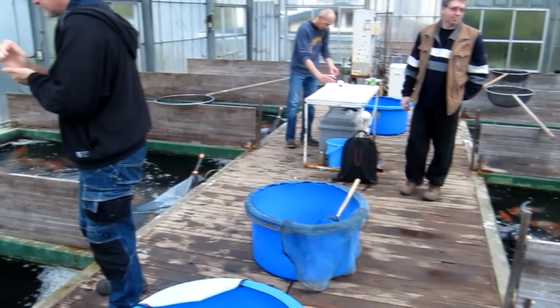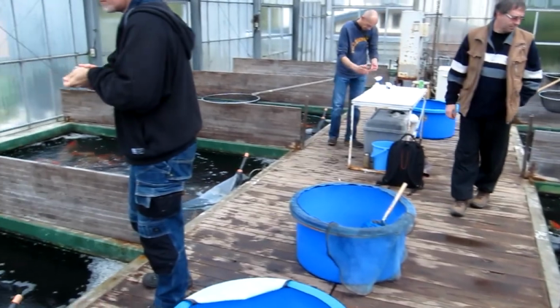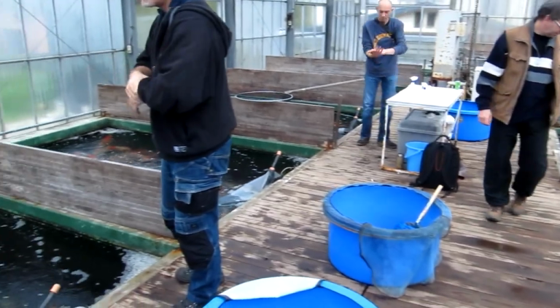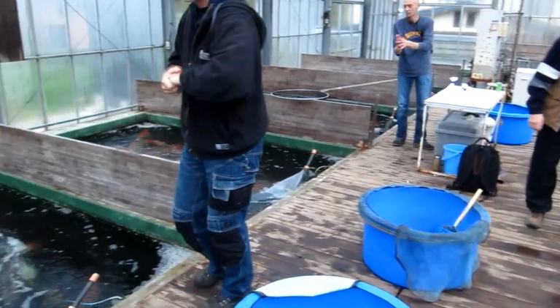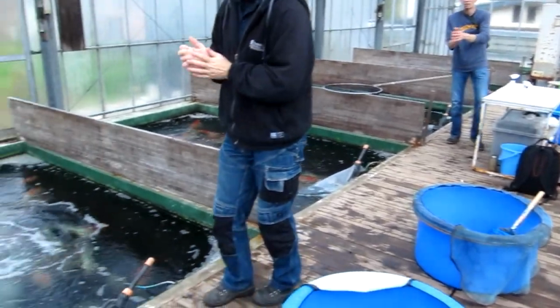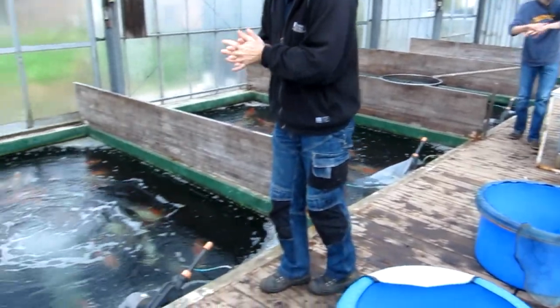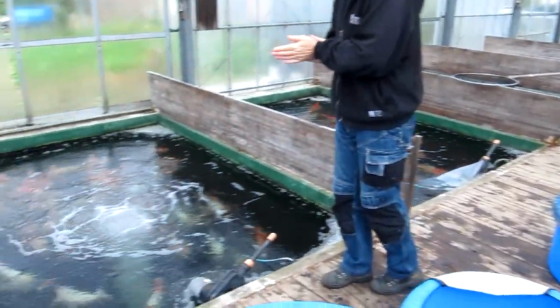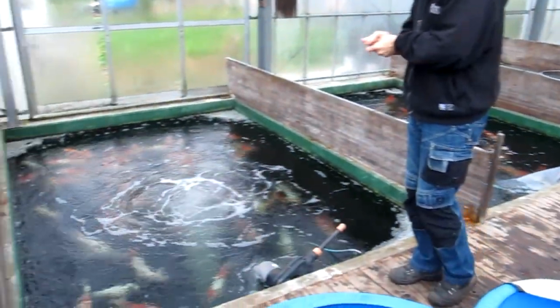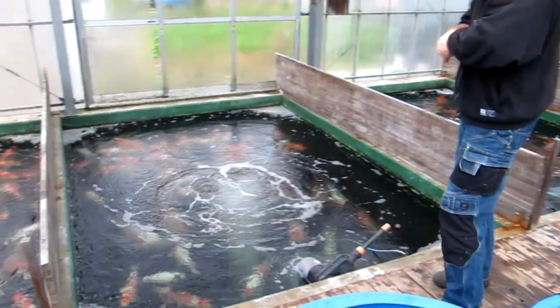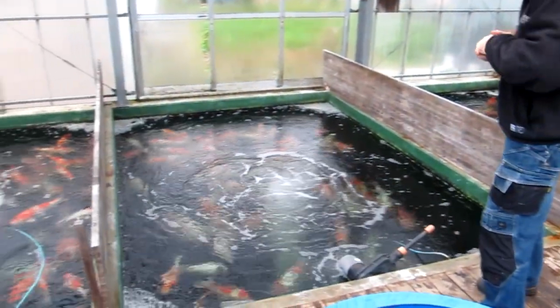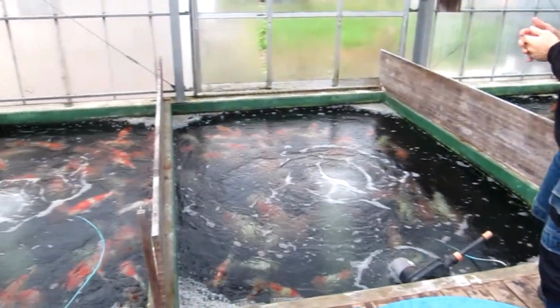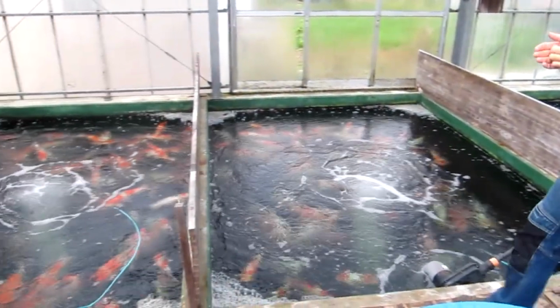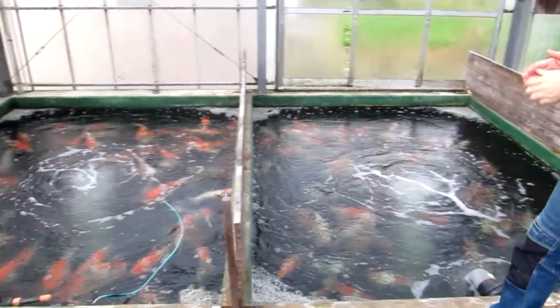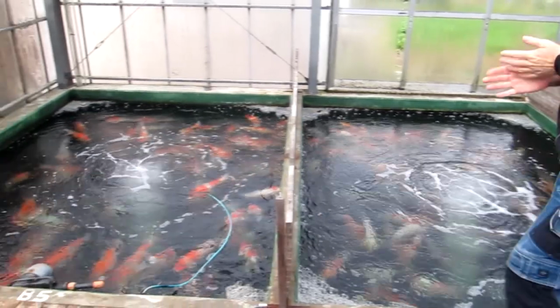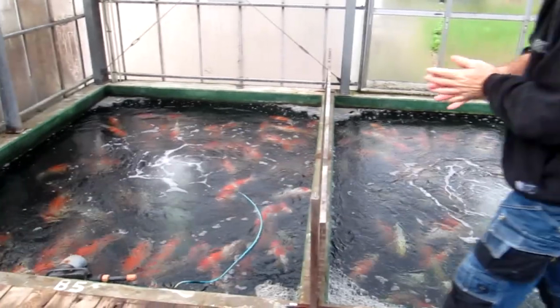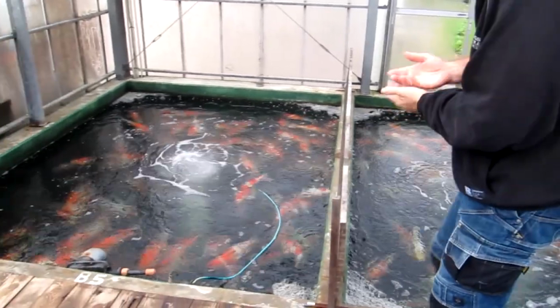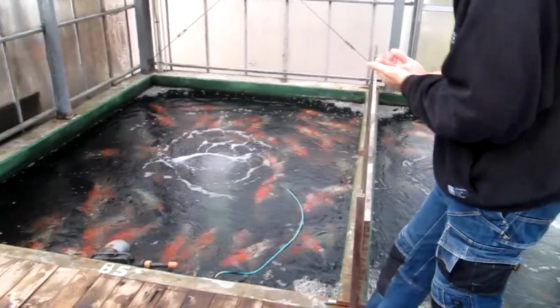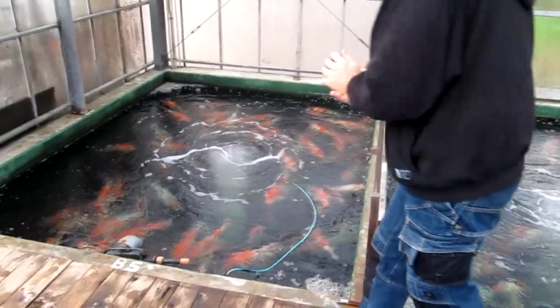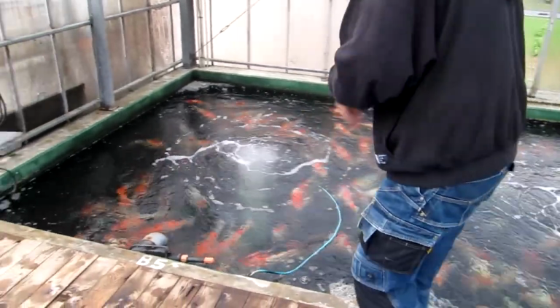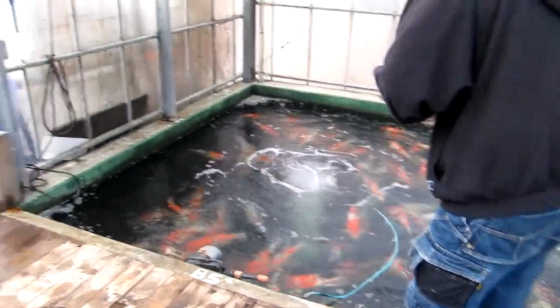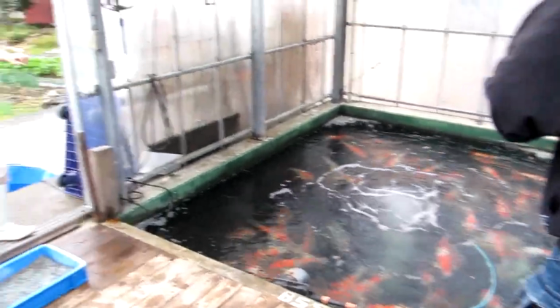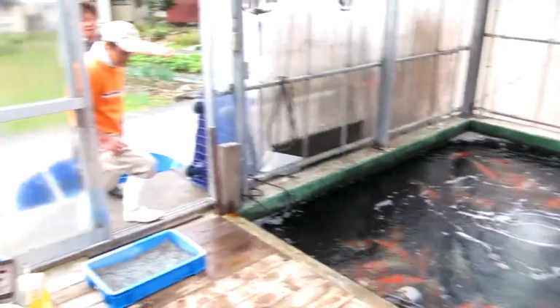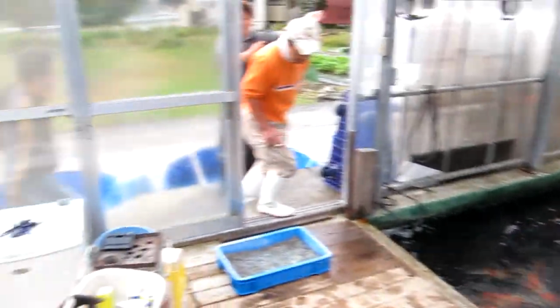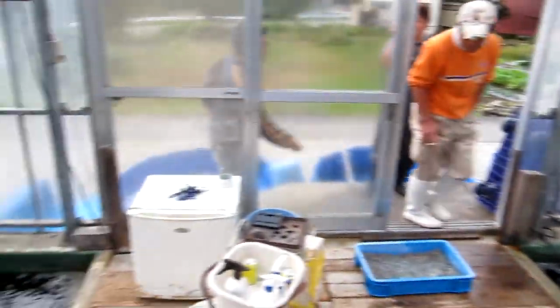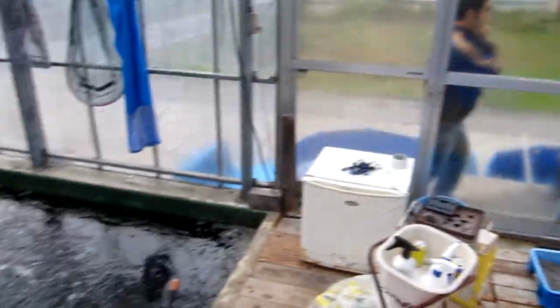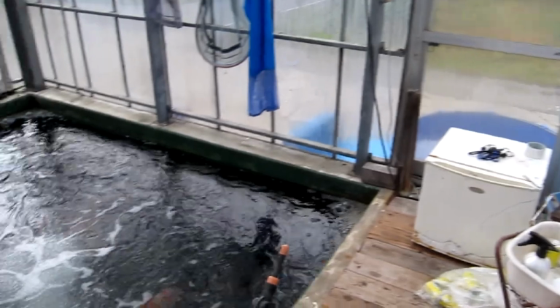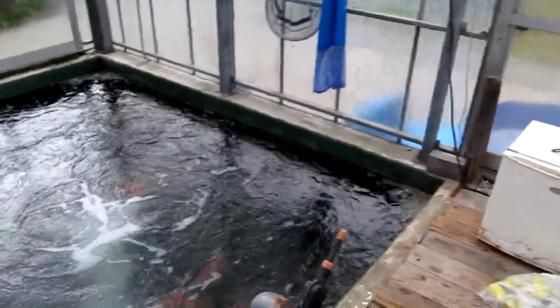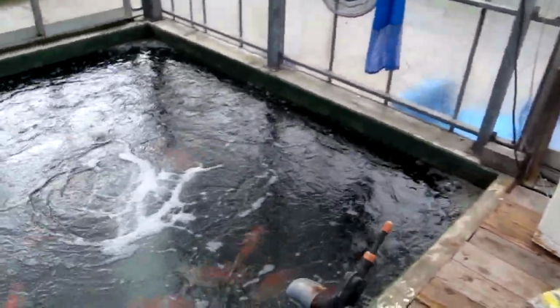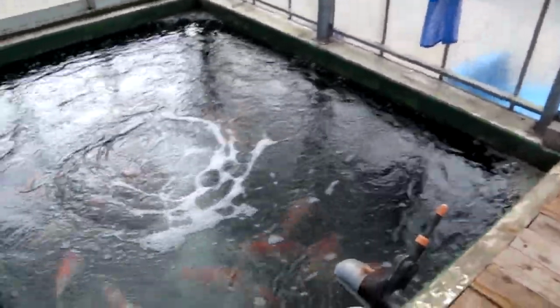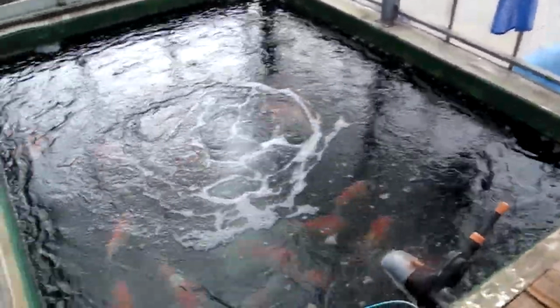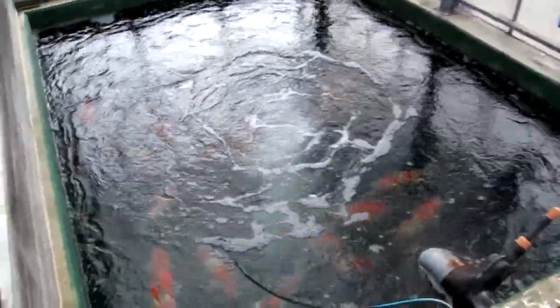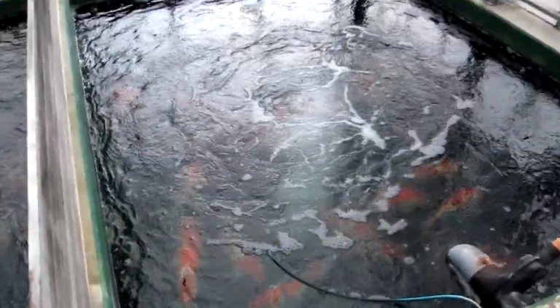The Hiro Koi Farm is also called Konya's Koi Farm. Kazuyoshi and Nobuyuki are twin brothers that run the koi farm. They really look identical — really nice guys, always friendly and helpful.